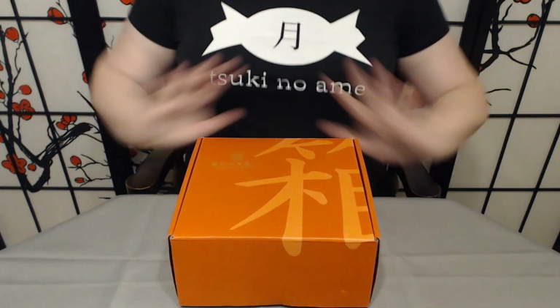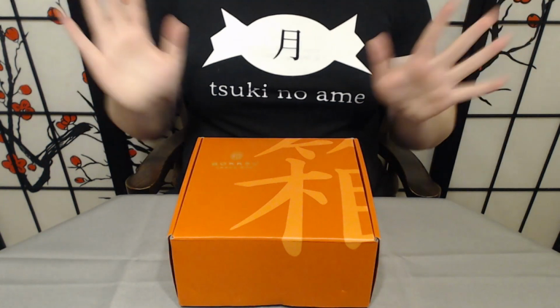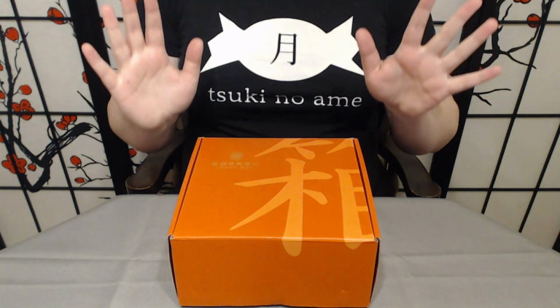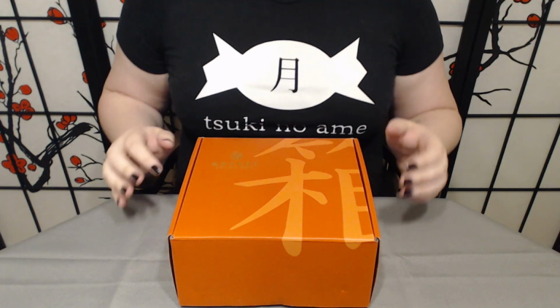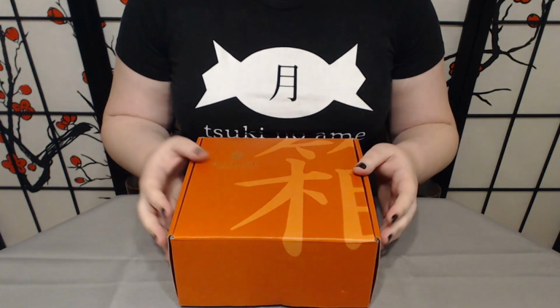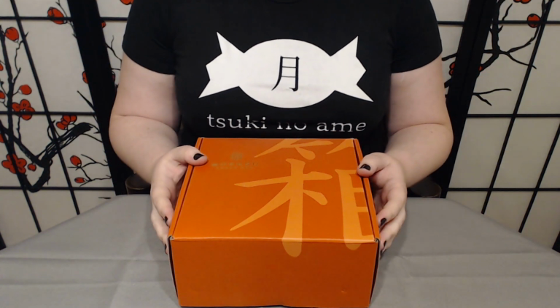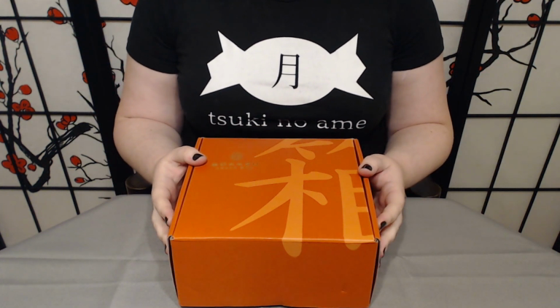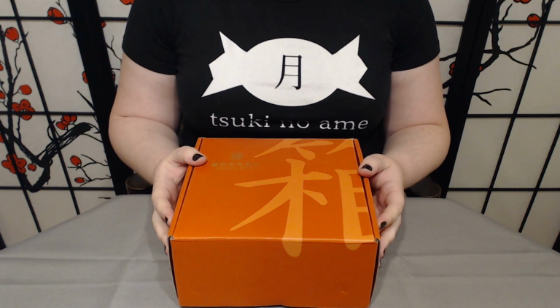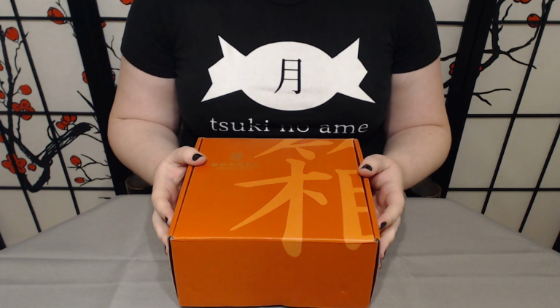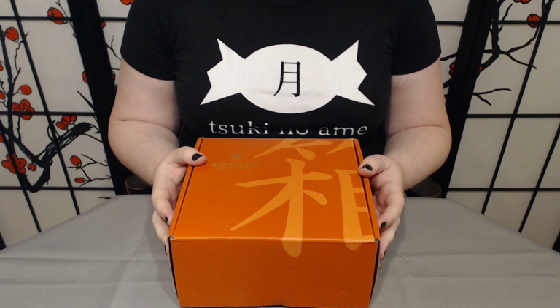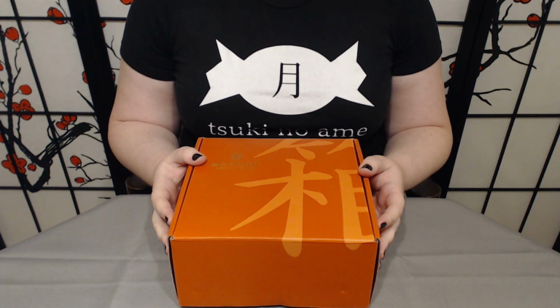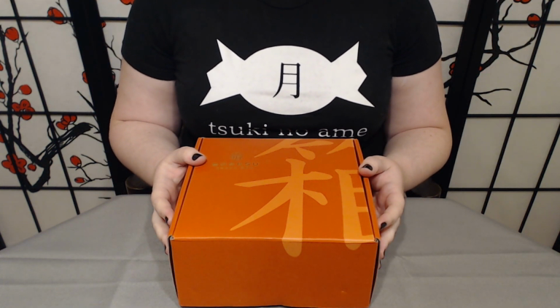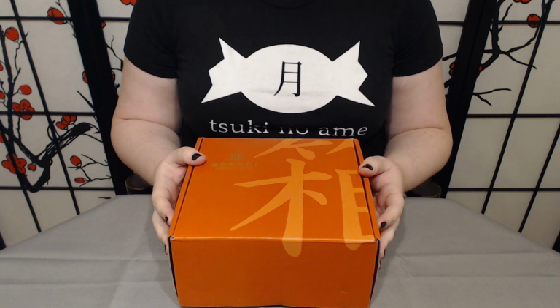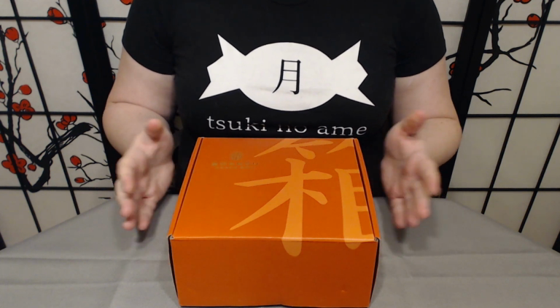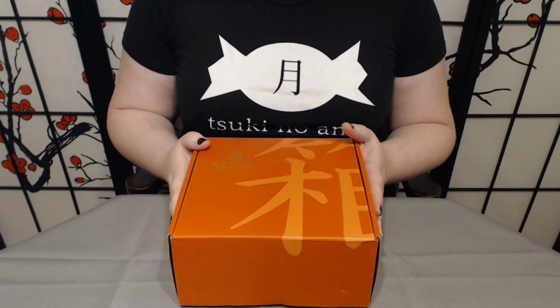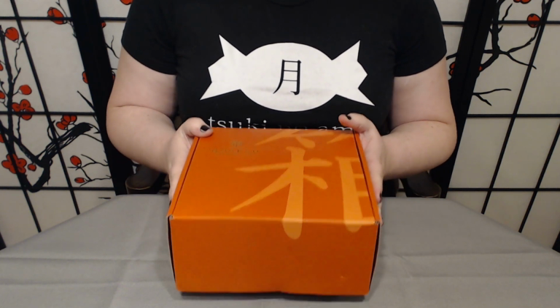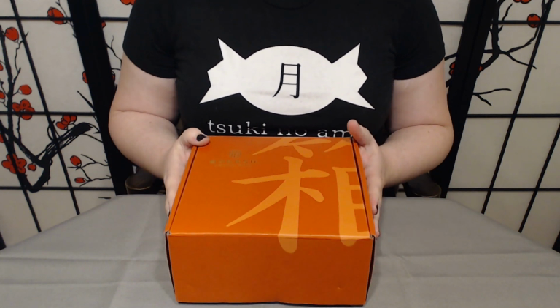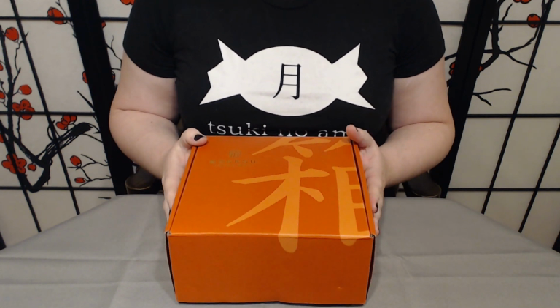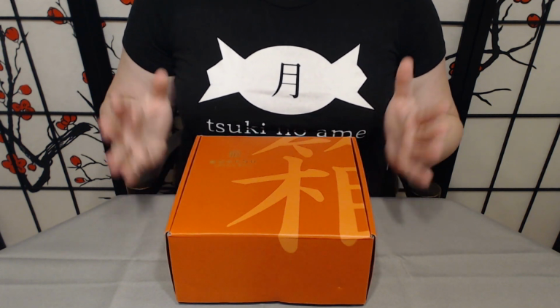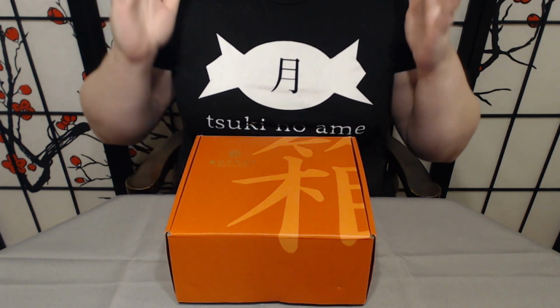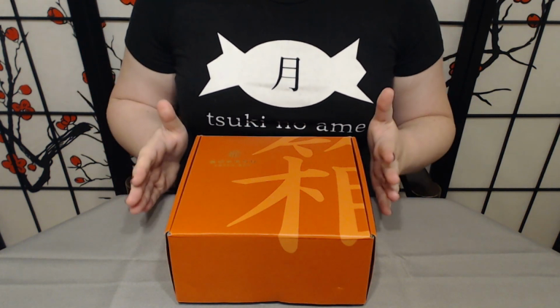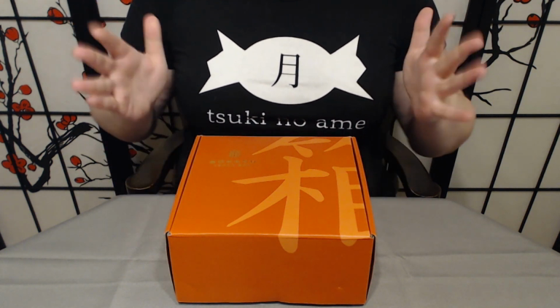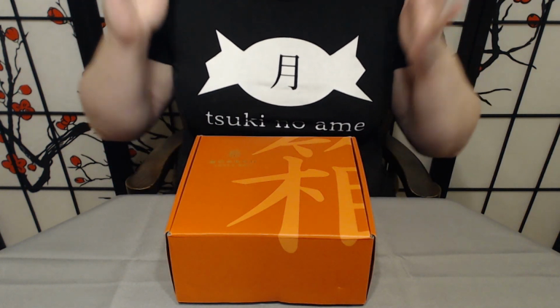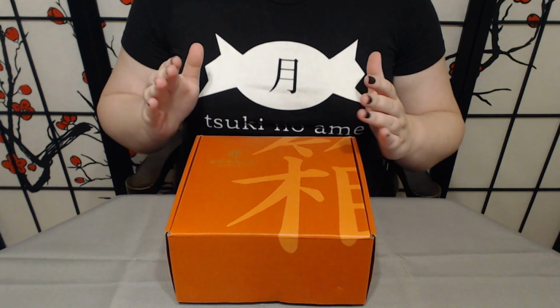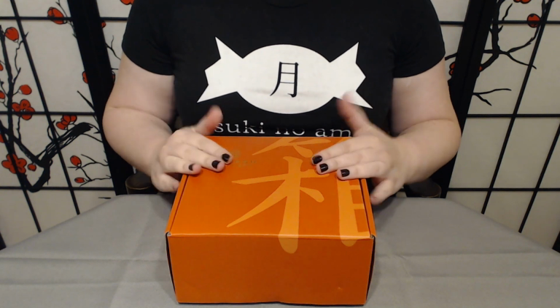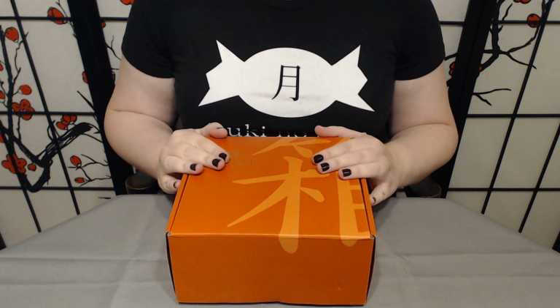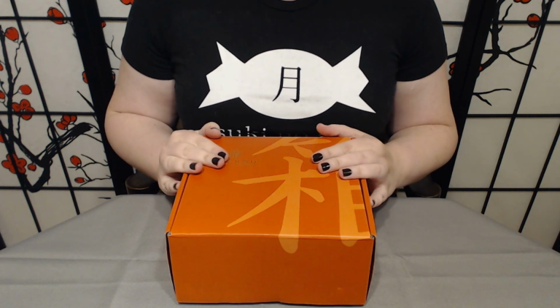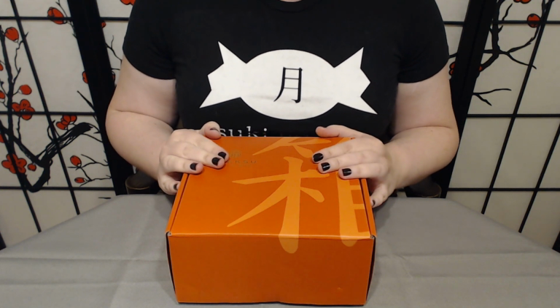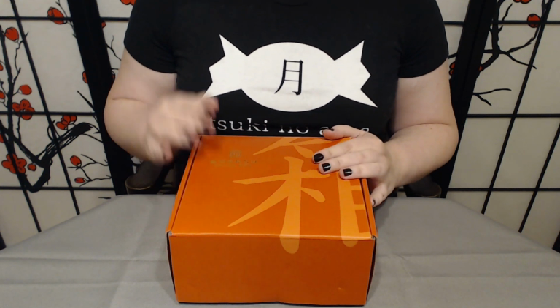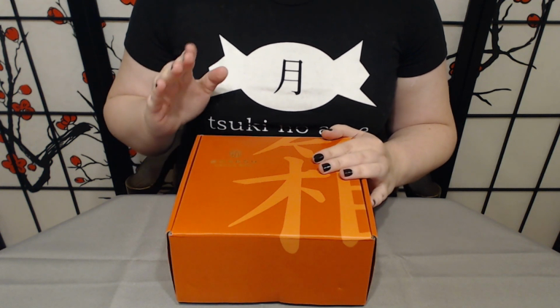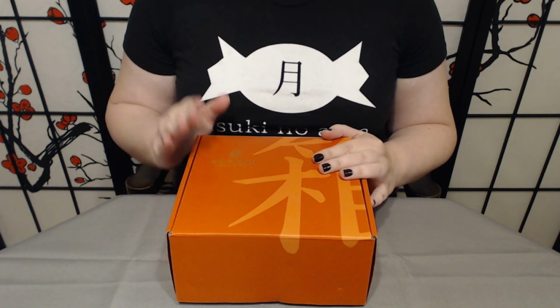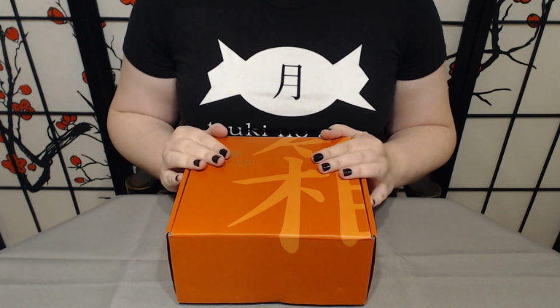Konnichiwa and welcome to Tsuki no Aime, where we try Japanese snacks and treats. Today I am so happy to say that we have our Bokksu box. Yes, it arrived in time for the weekend. I am so relieved.